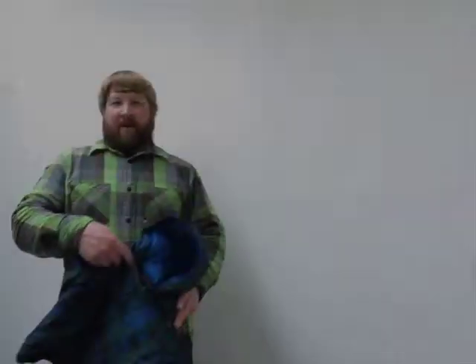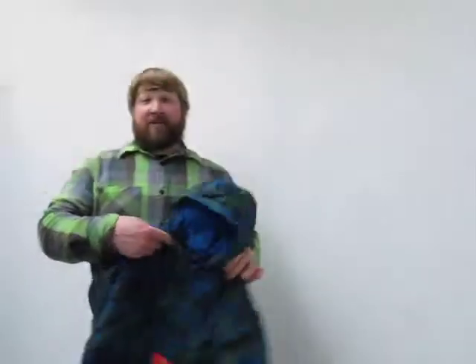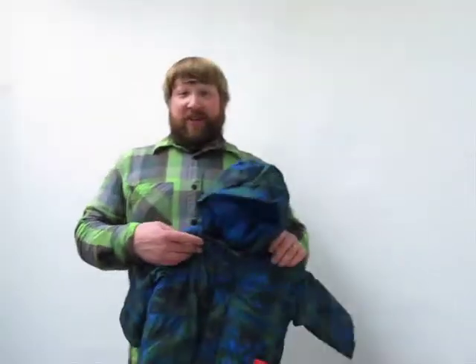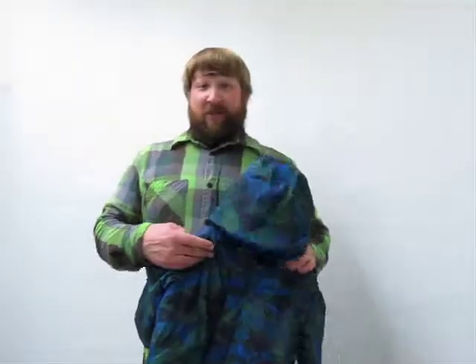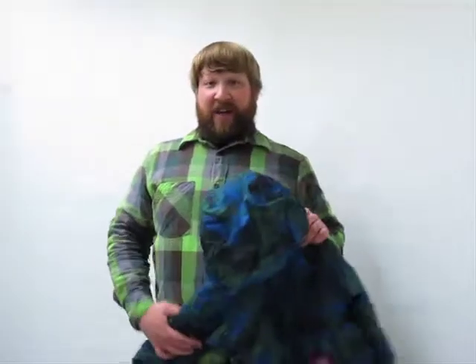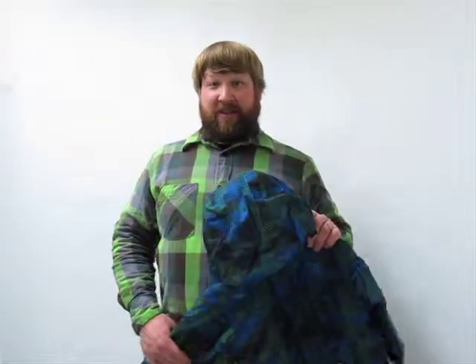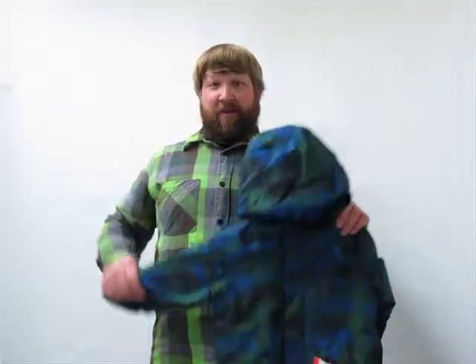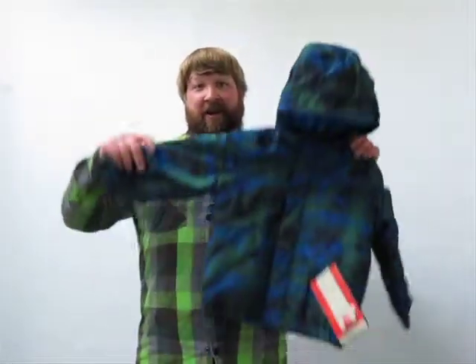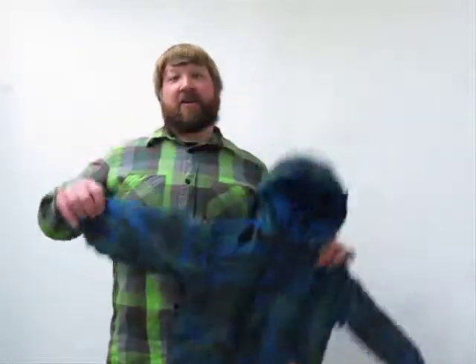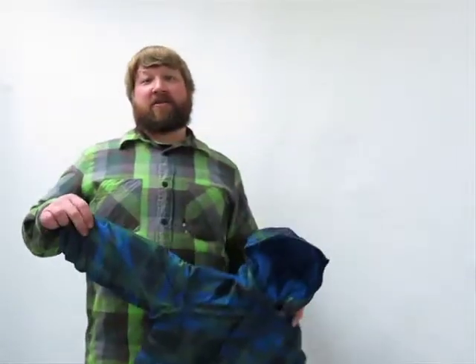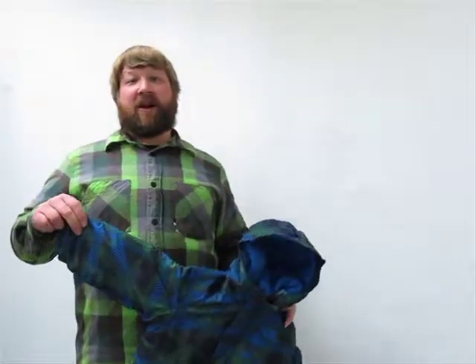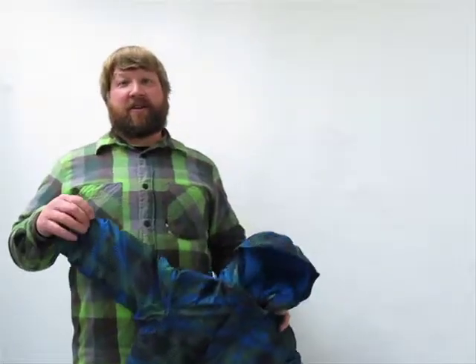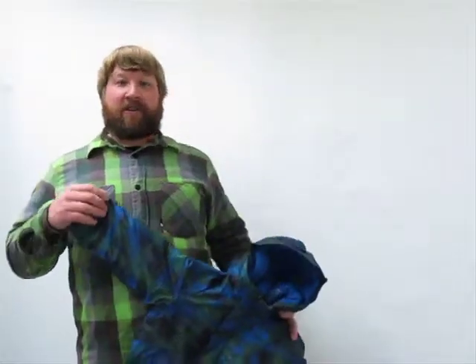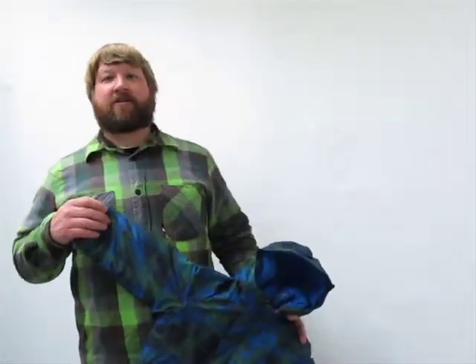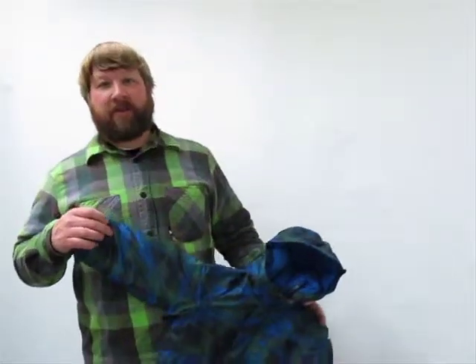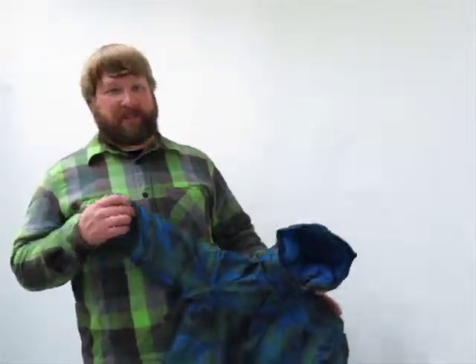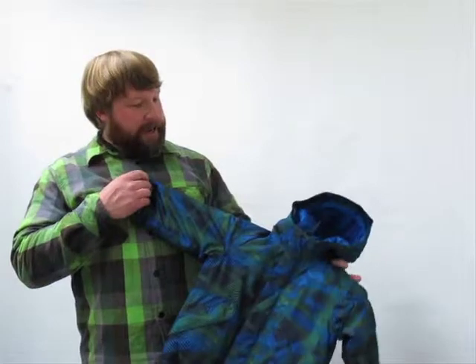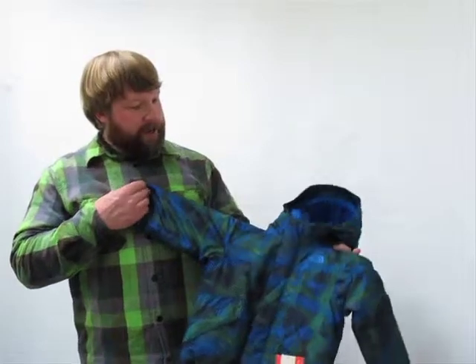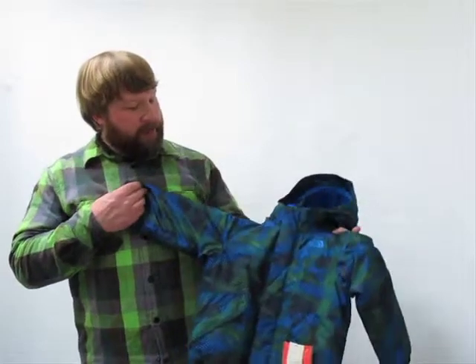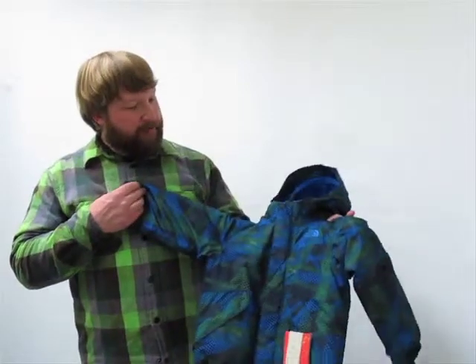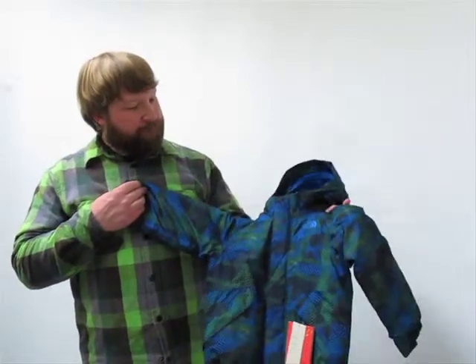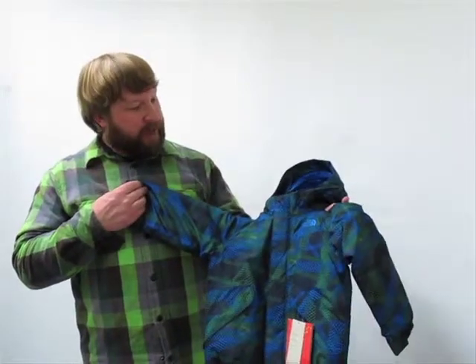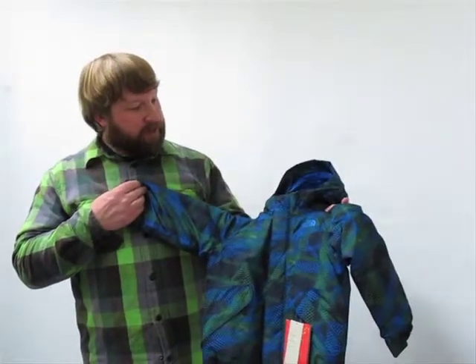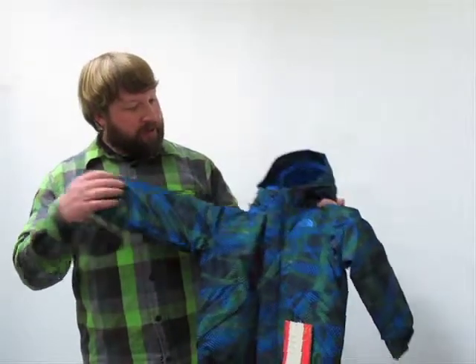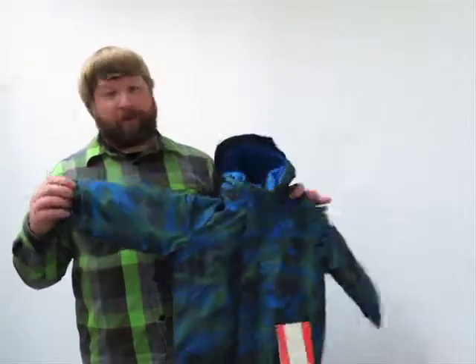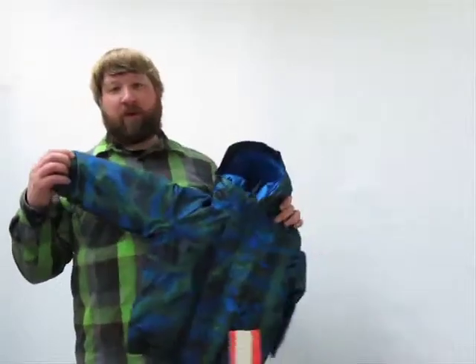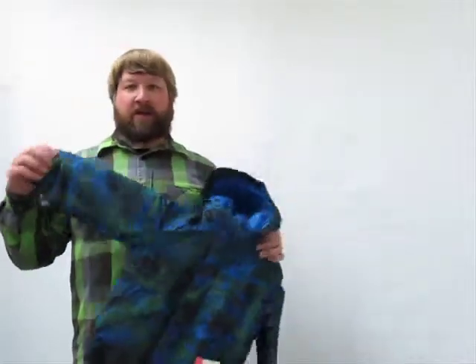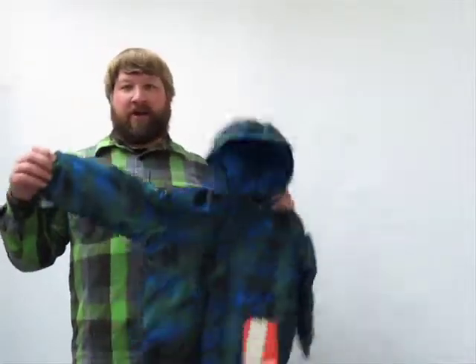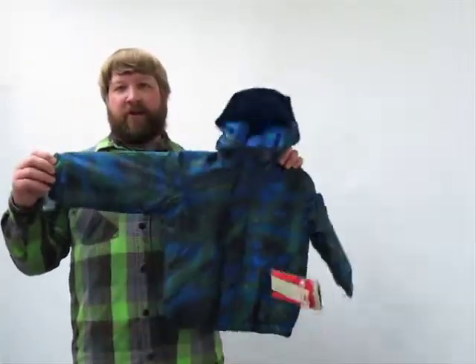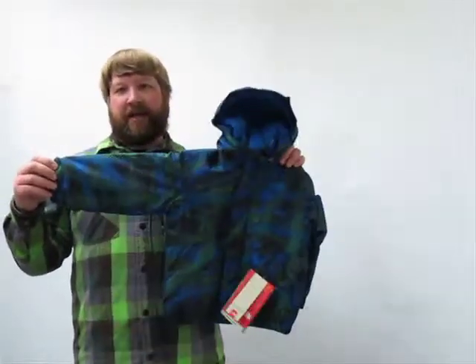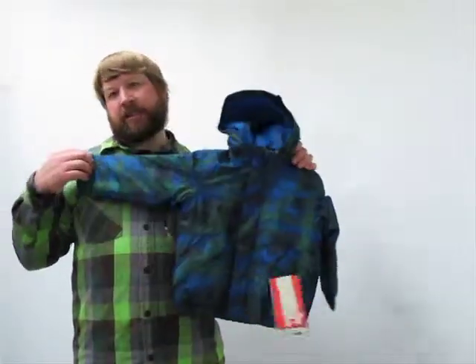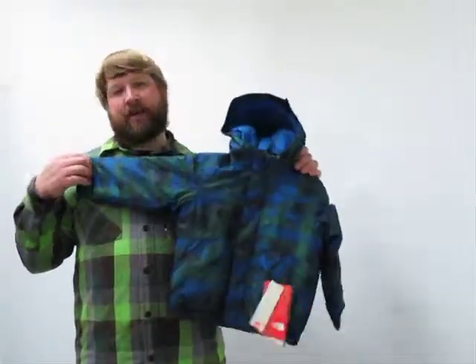I'm Dave with the North Face coming to you here from Axel's Closet. I'm going to talk to you a little bit today about the toddler boys 30x jacket.